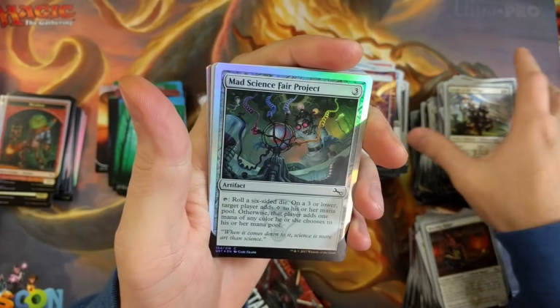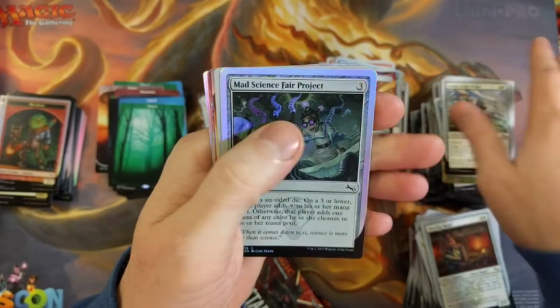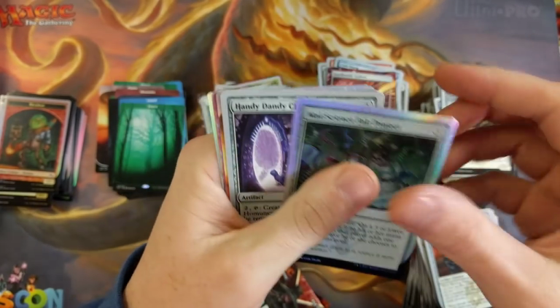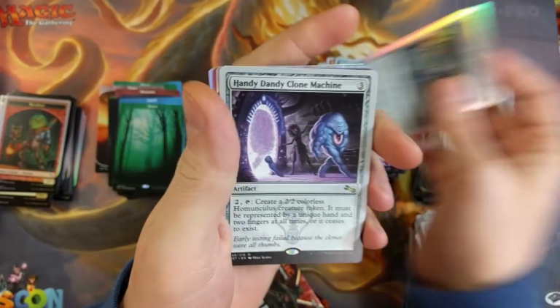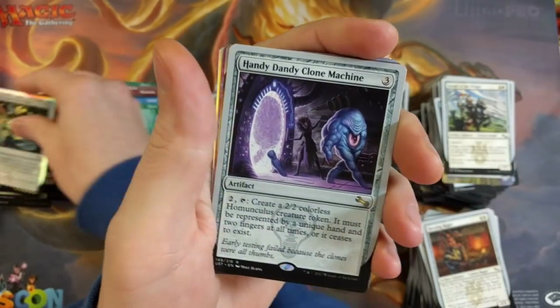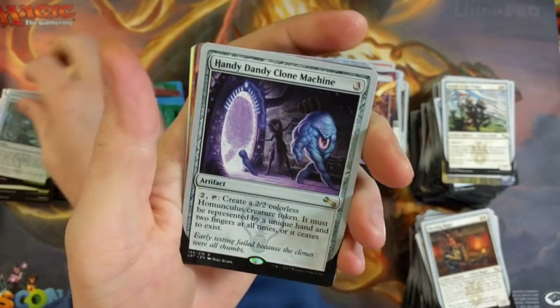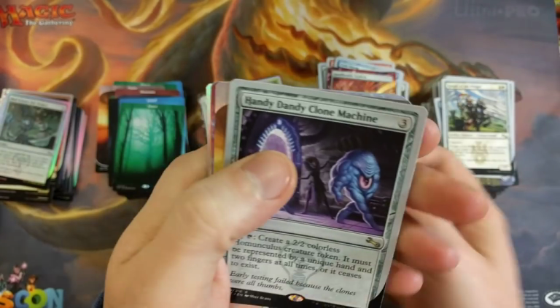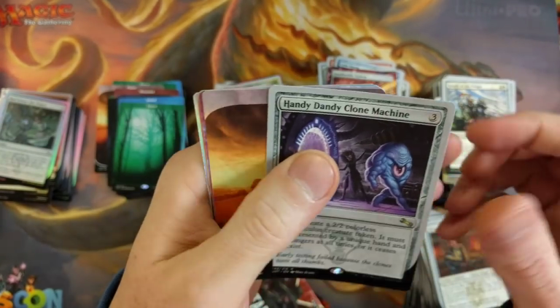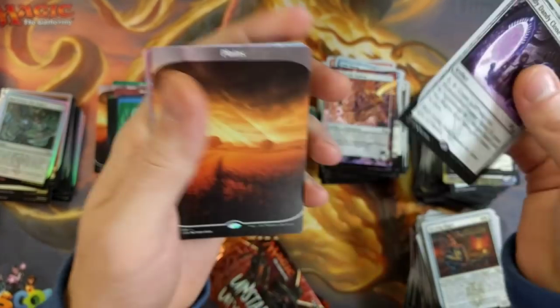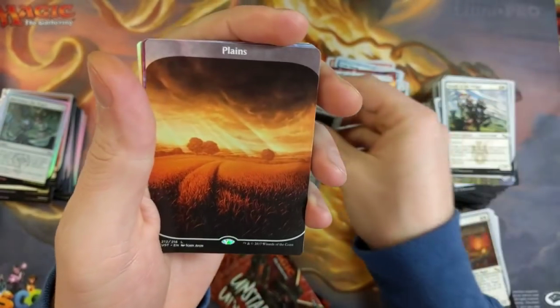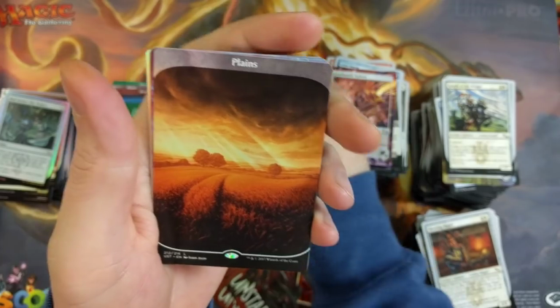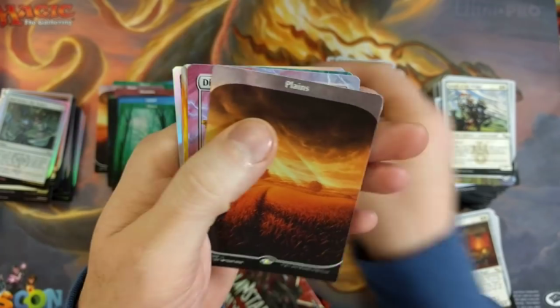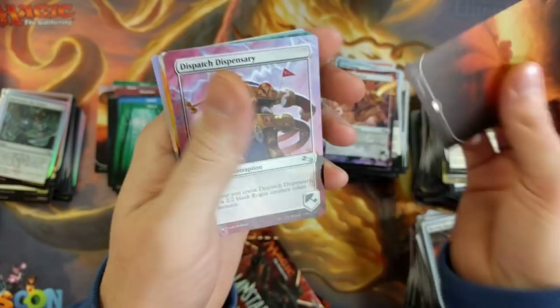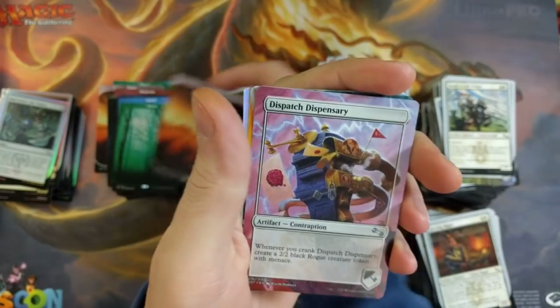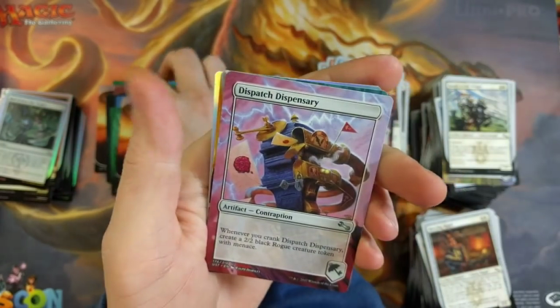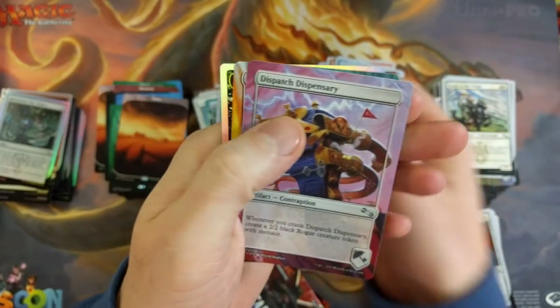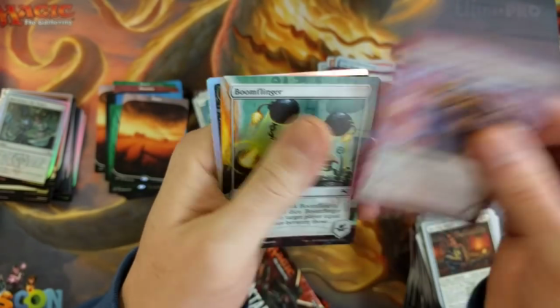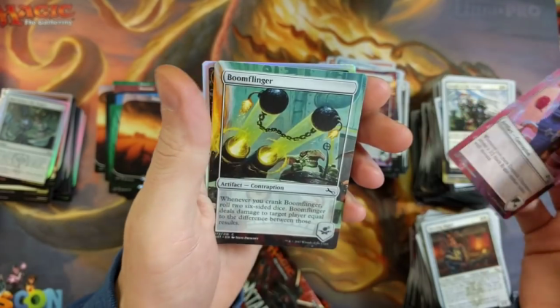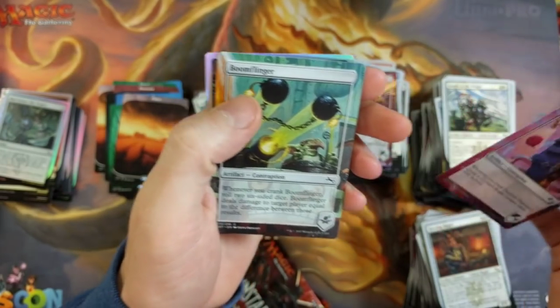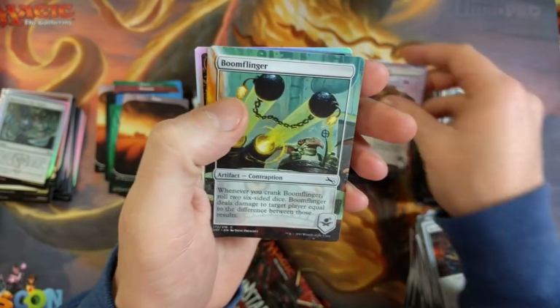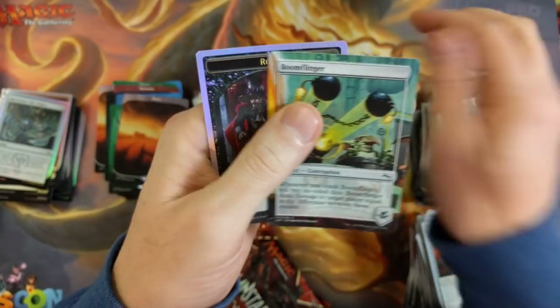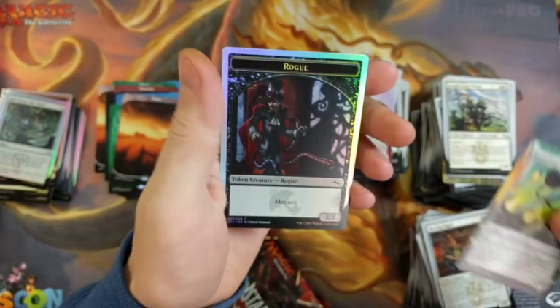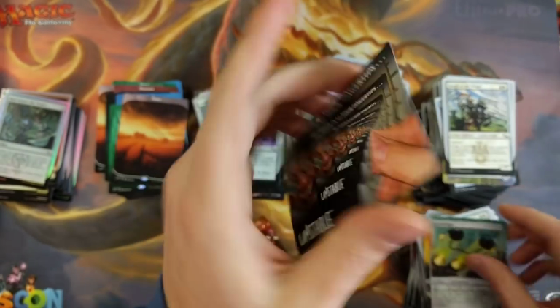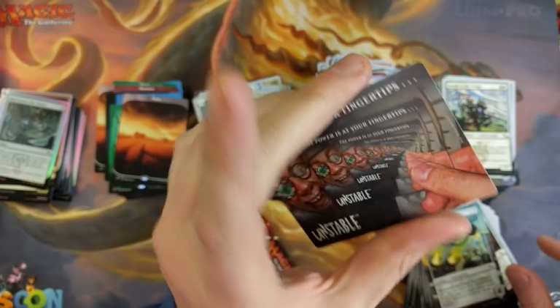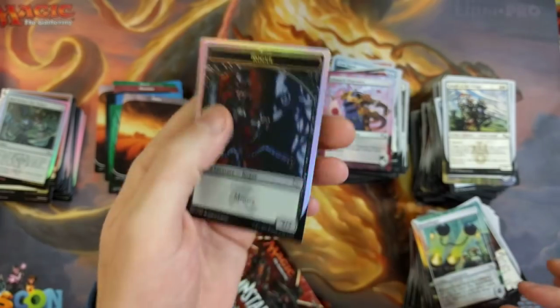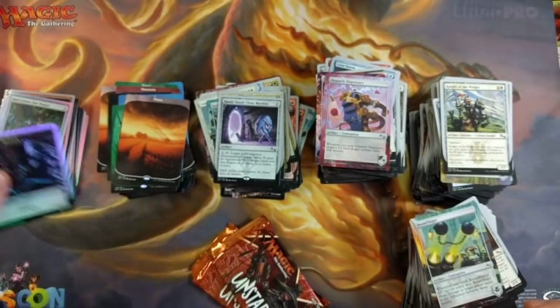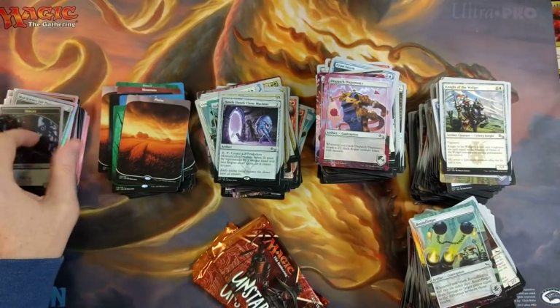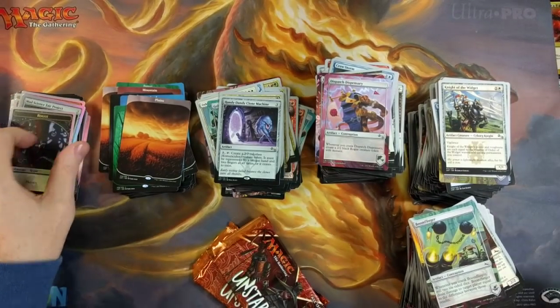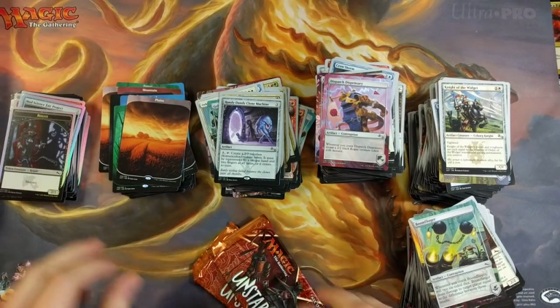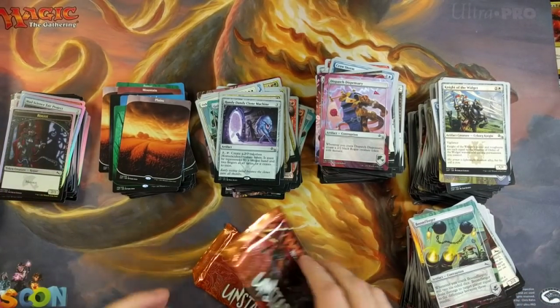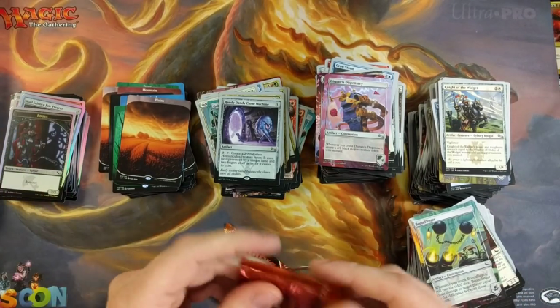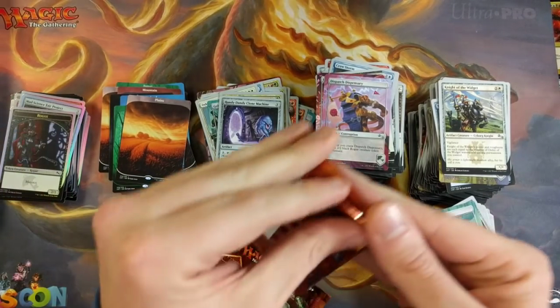Mad Scientist, Ping, Handy Dandy, Planes, Dispatcher, Boom Flinger, and a Rogue. We didn't pull a rogue one yet — so that is something.